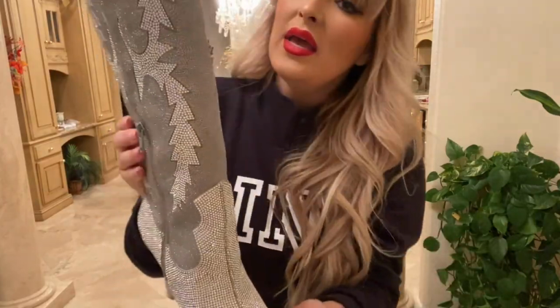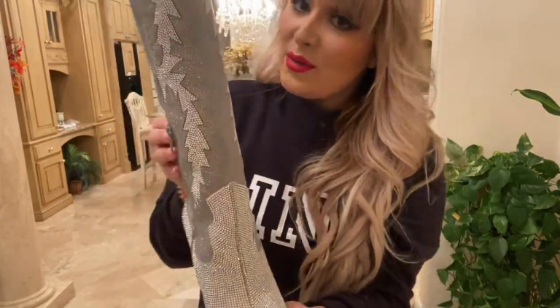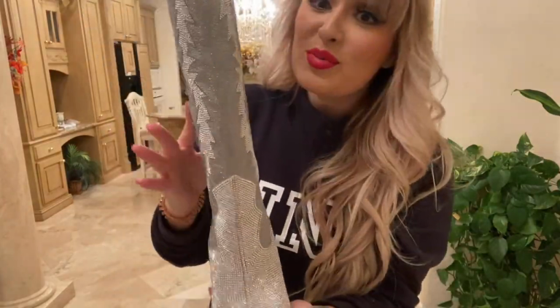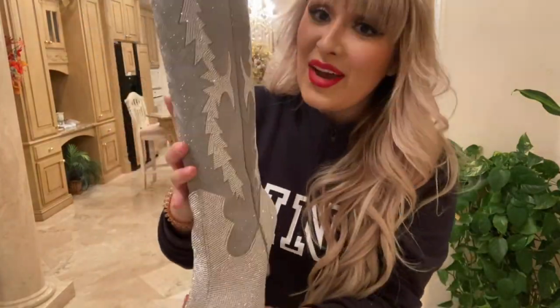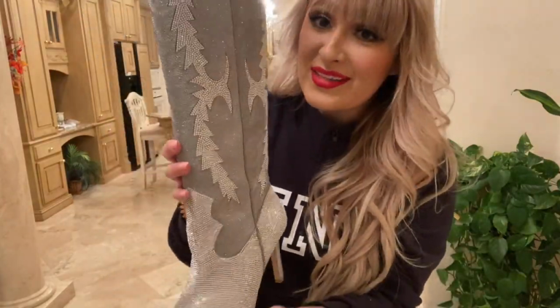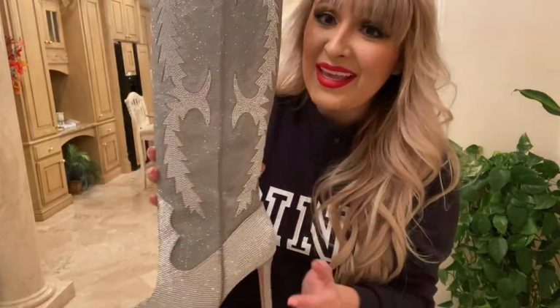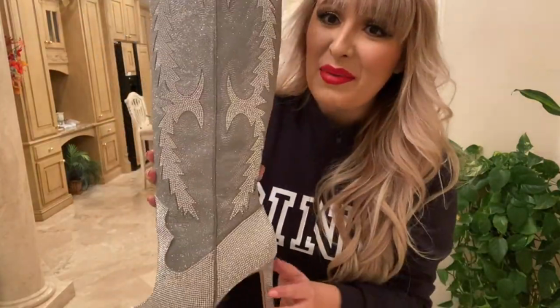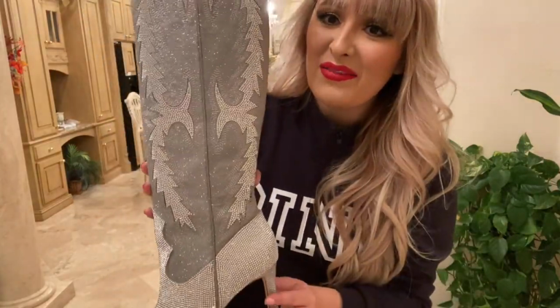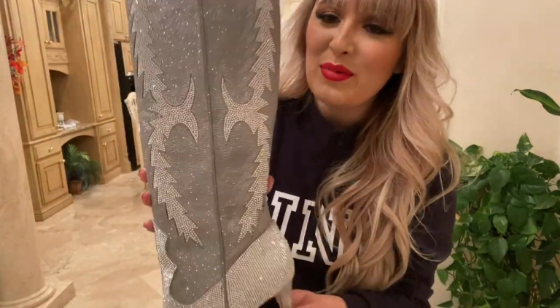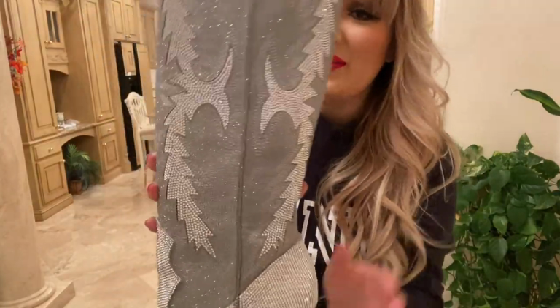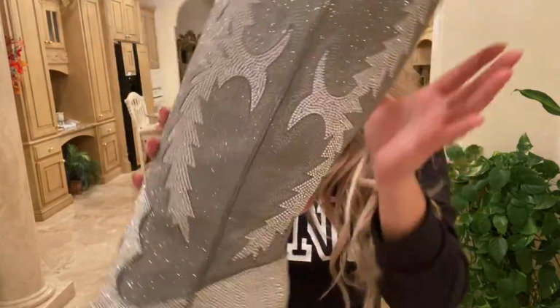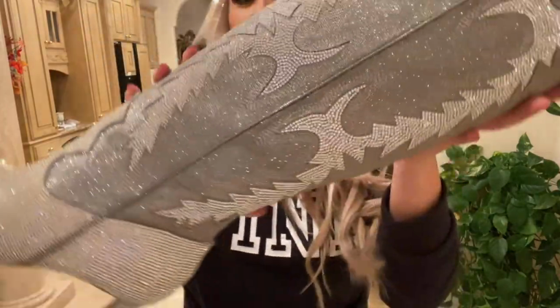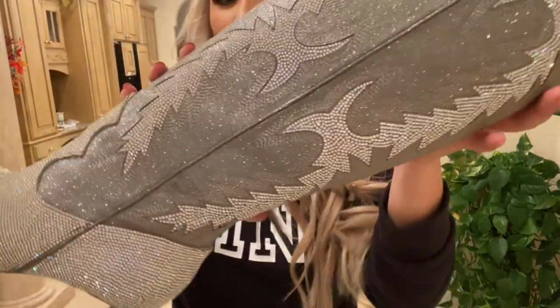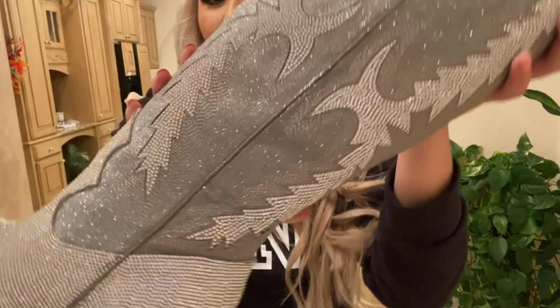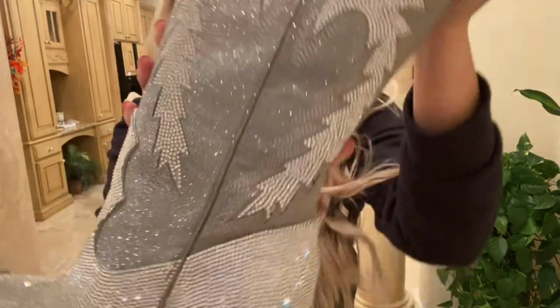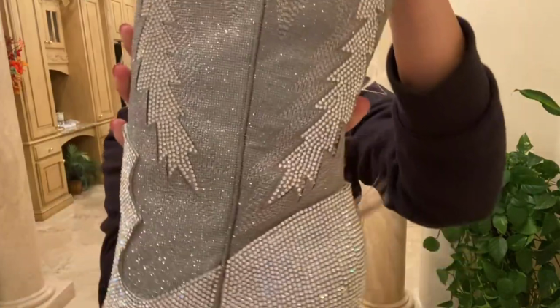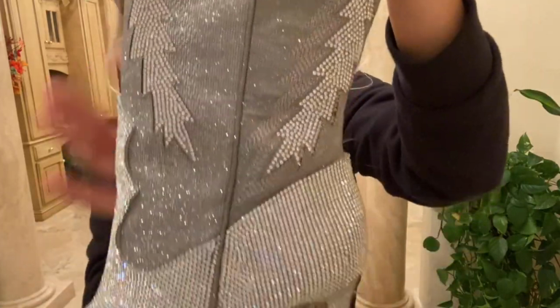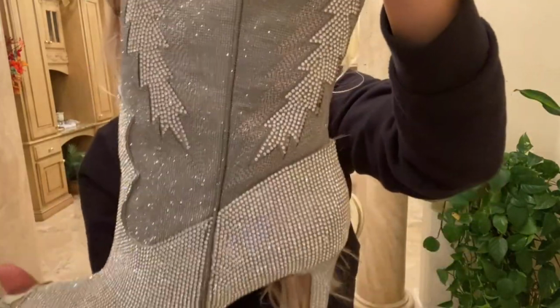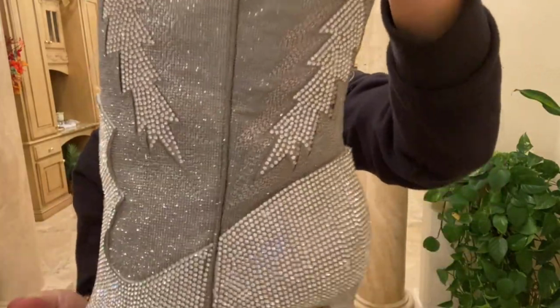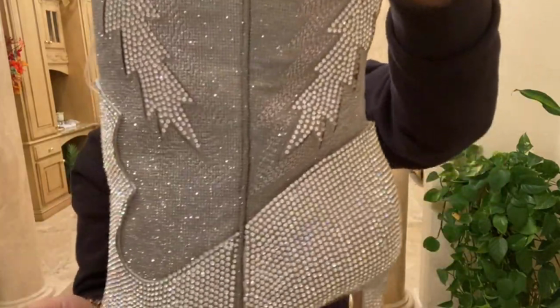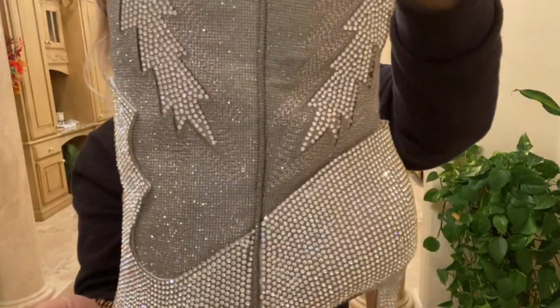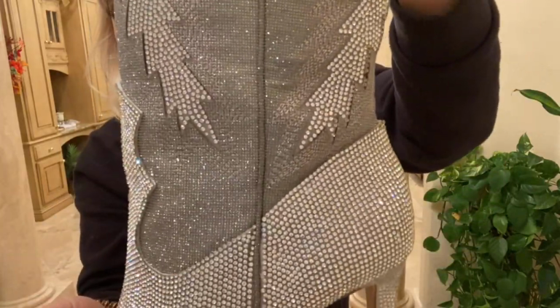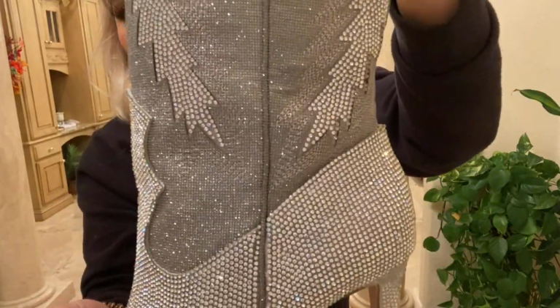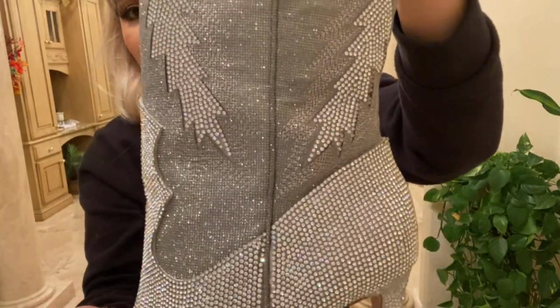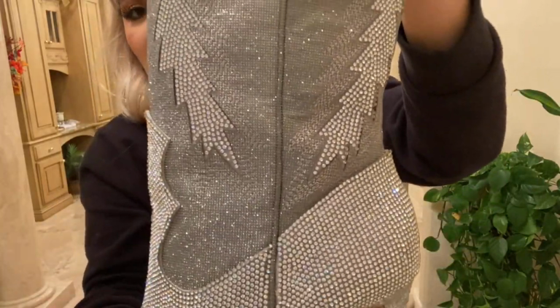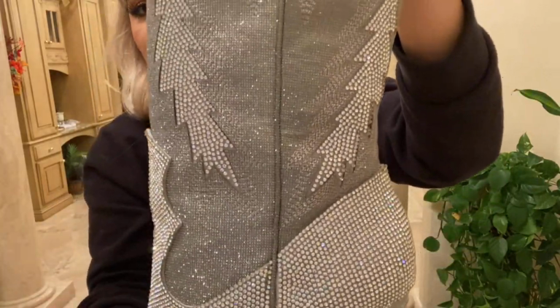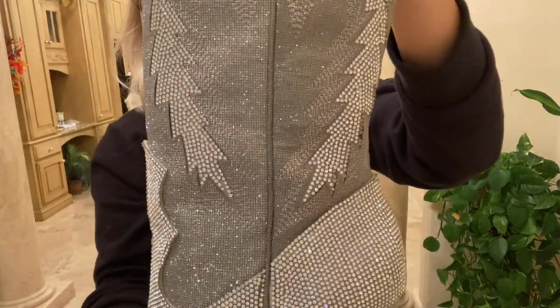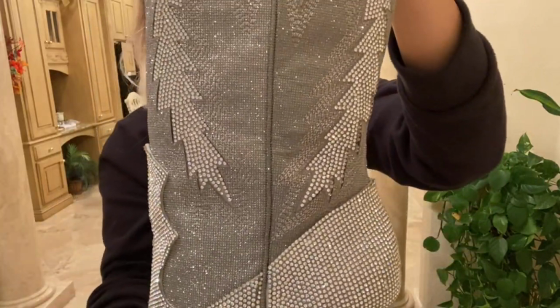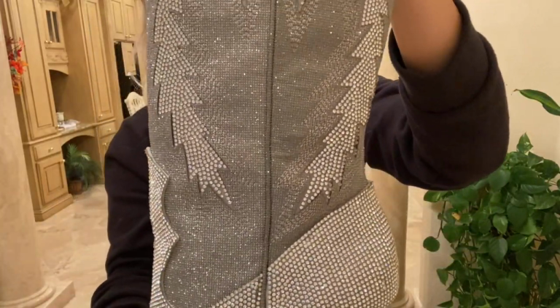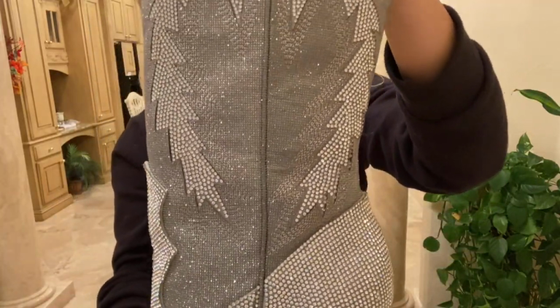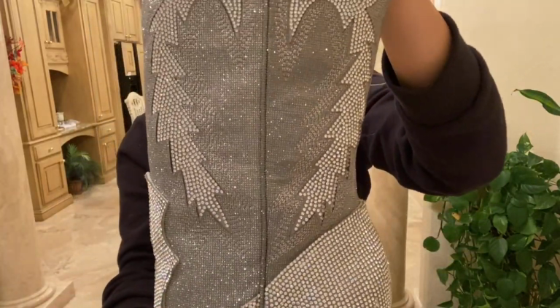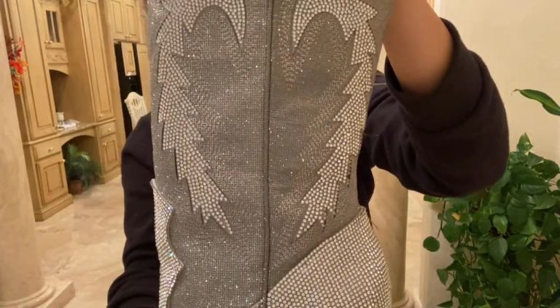It was really hard taking them off, I will admit, but let me show you a little closer close up of them. They are just so stunning.